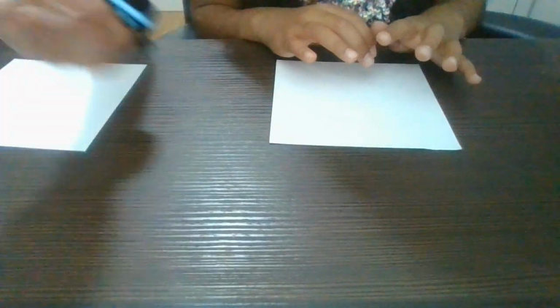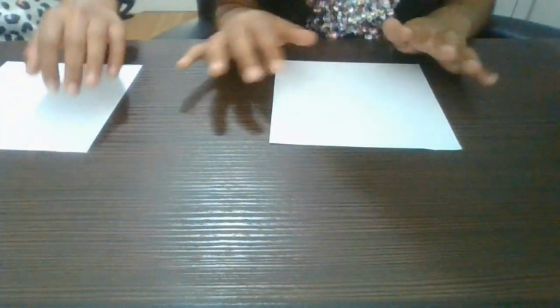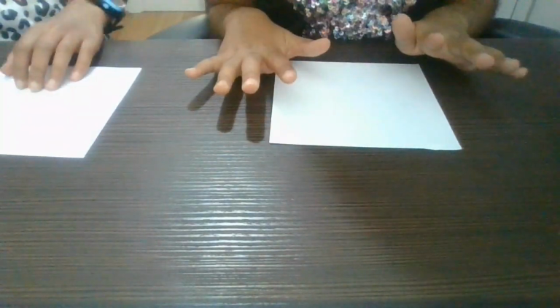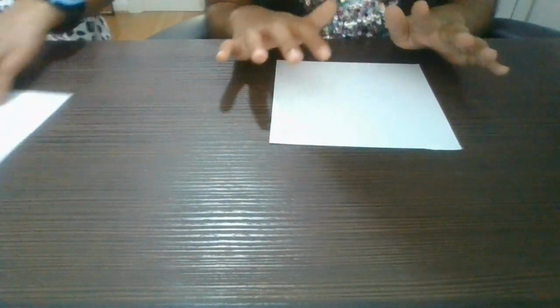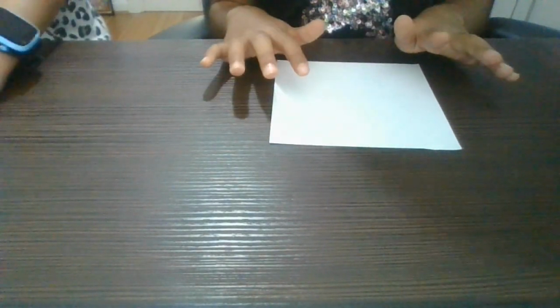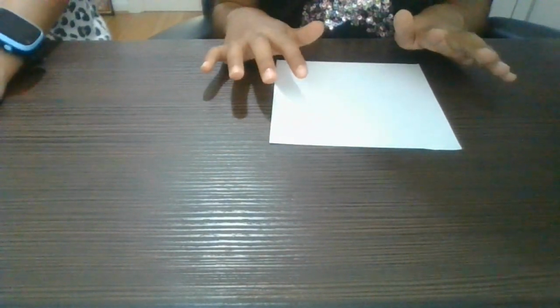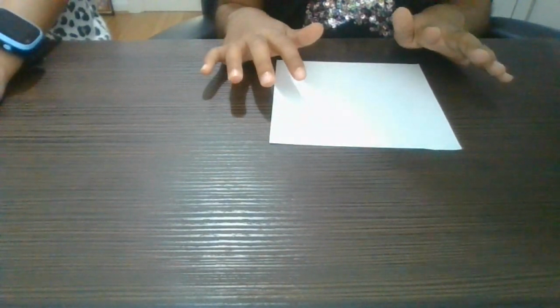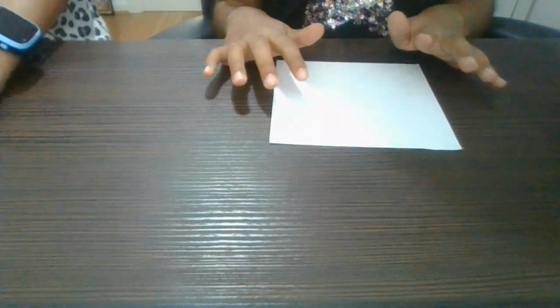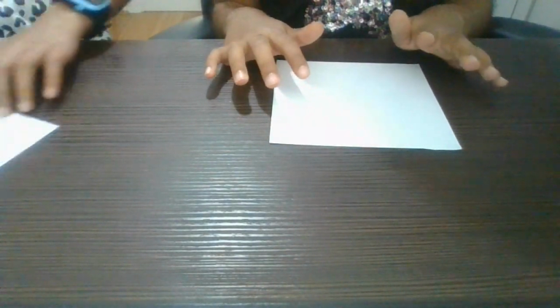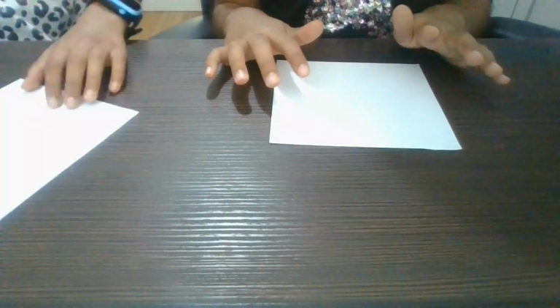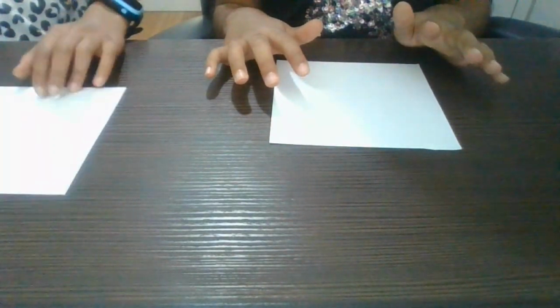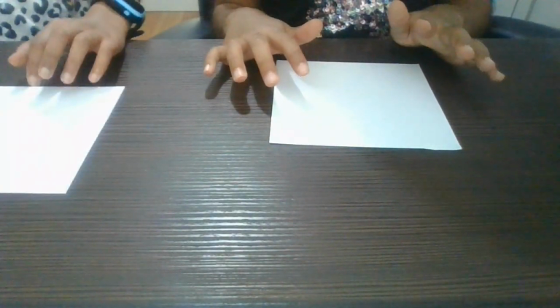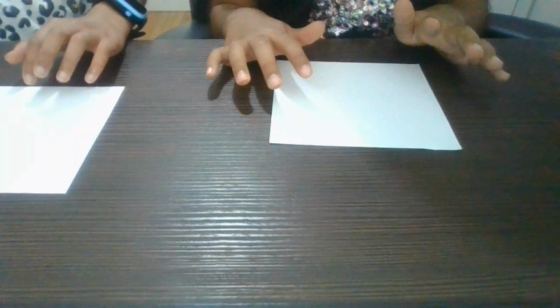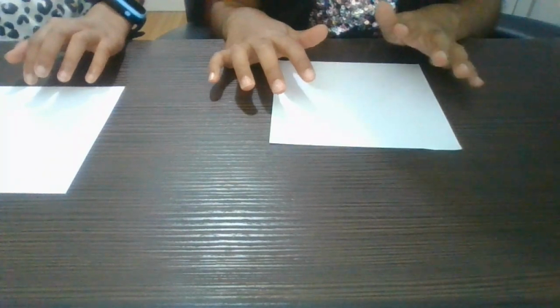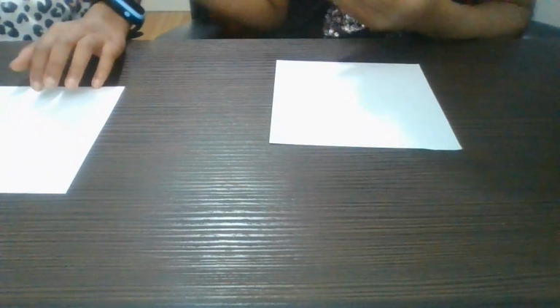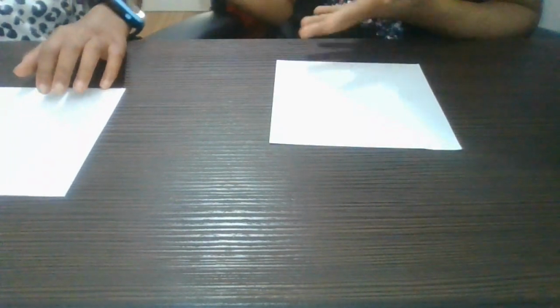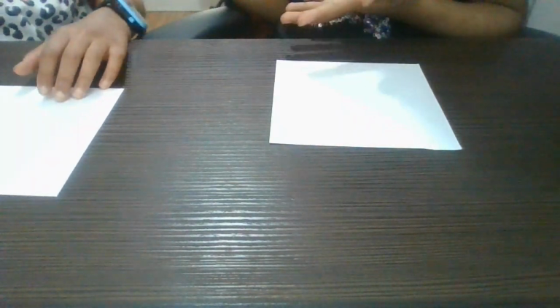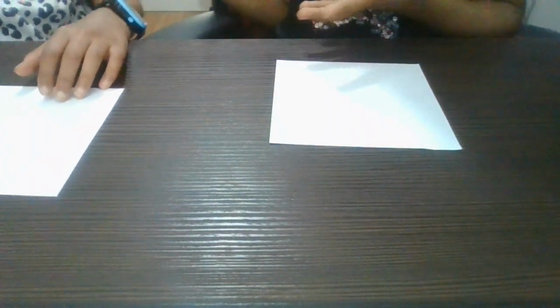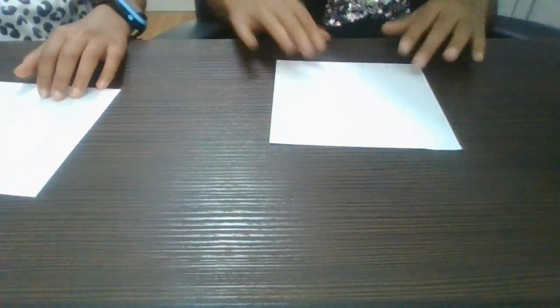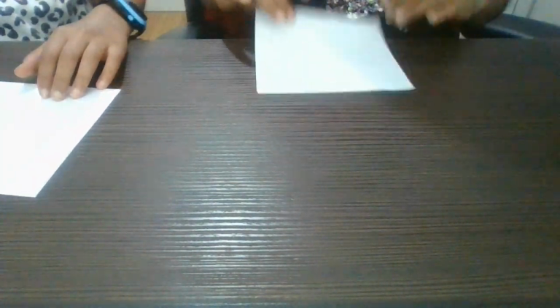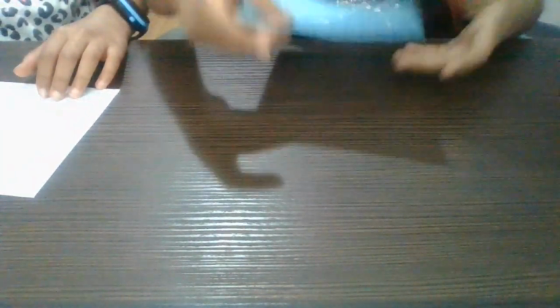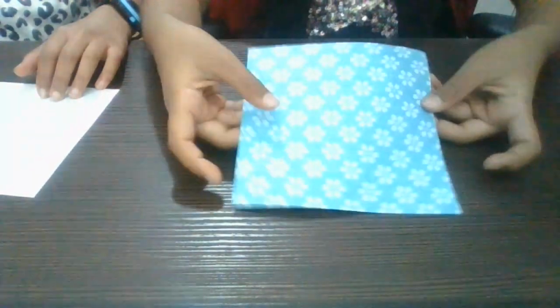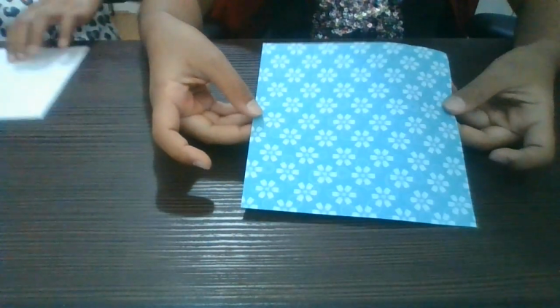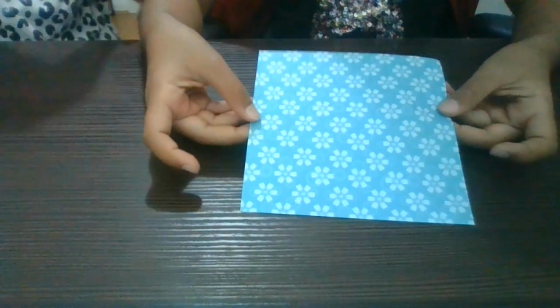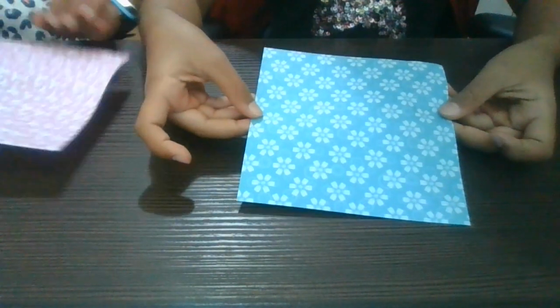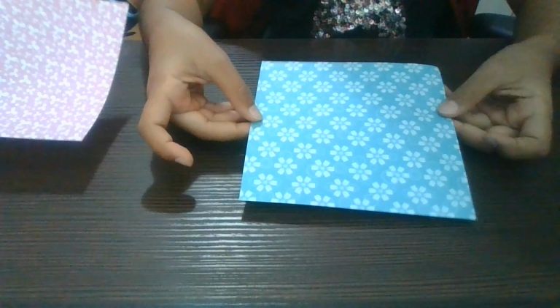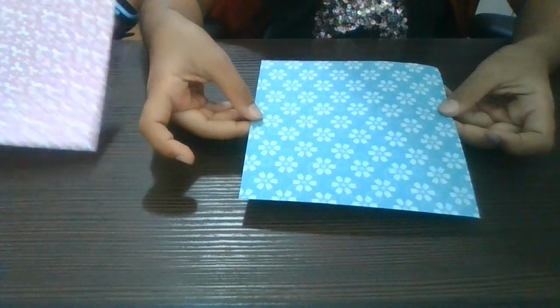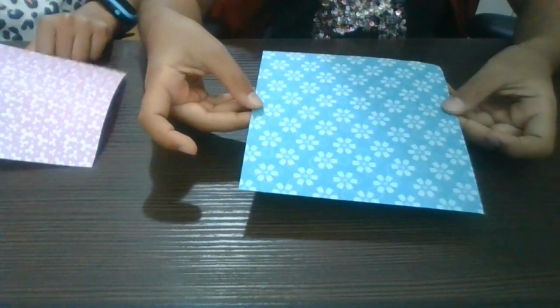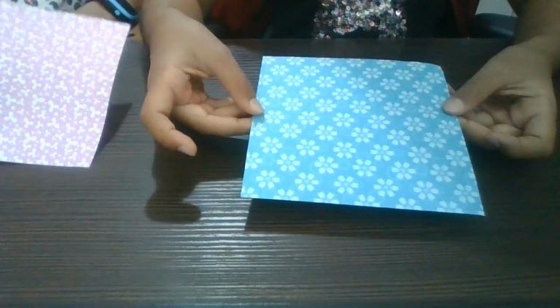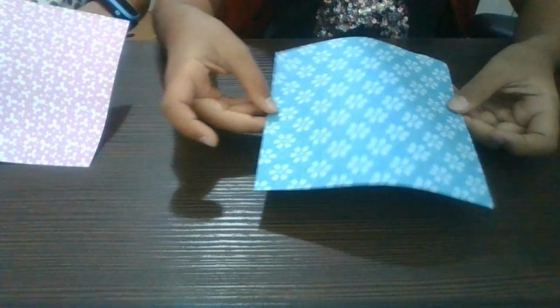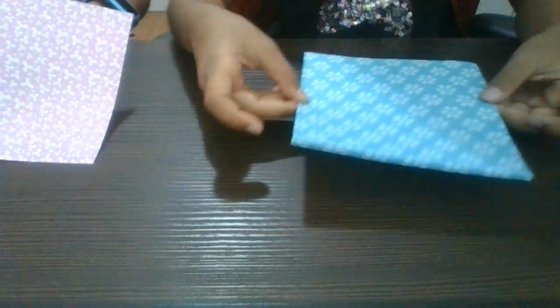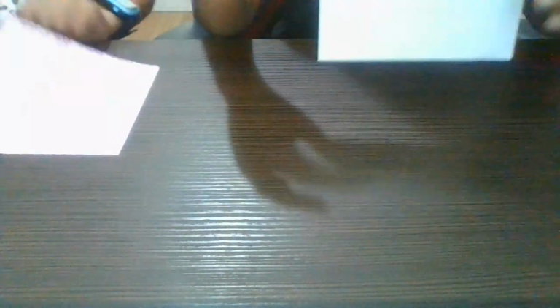Hi guys, this is the Bookworm's first time. So today we're doing a fun day making fortune tellers out of special origami paper. But you can use normal paper too — just cut it into squares.